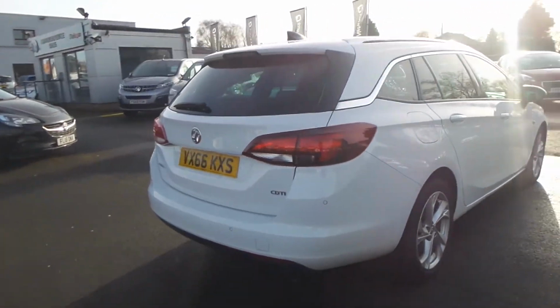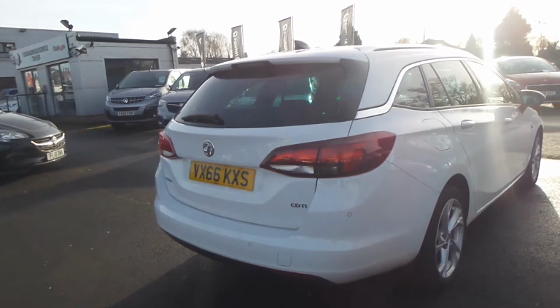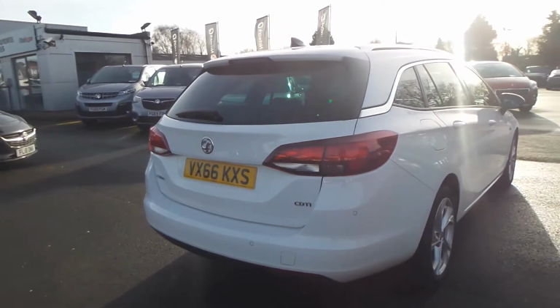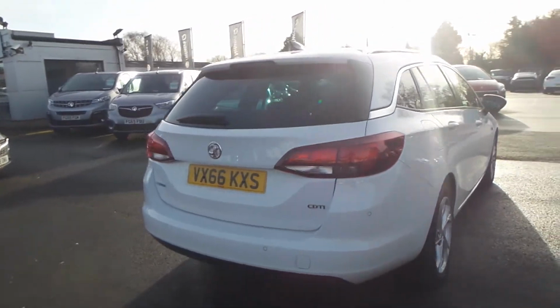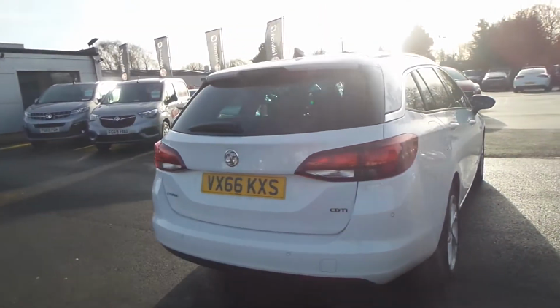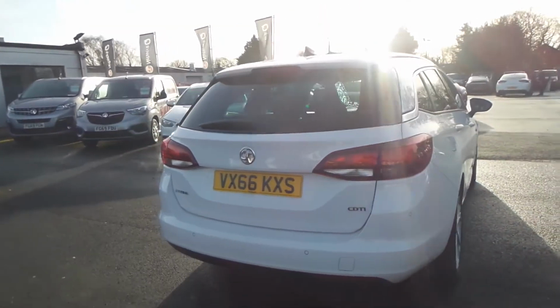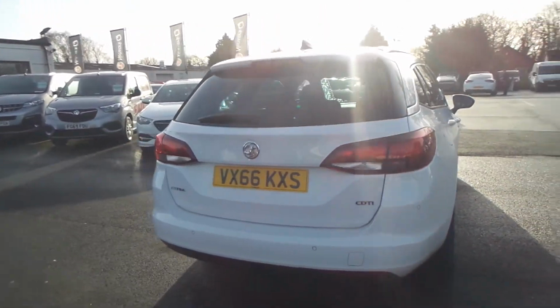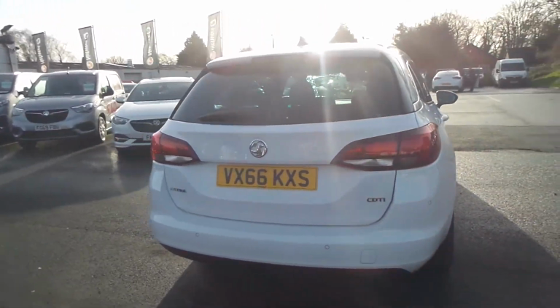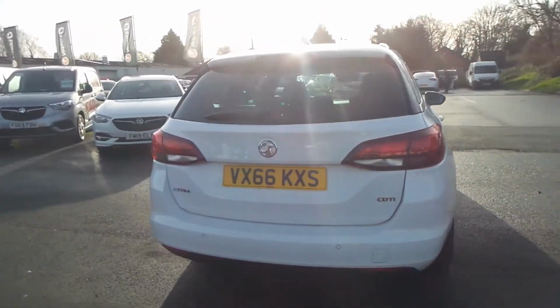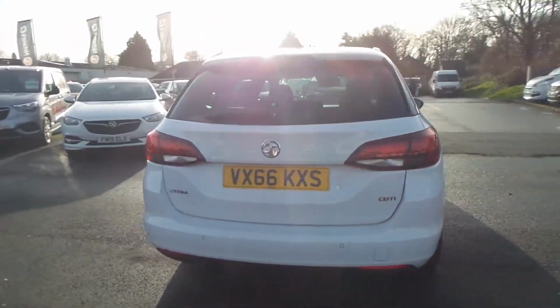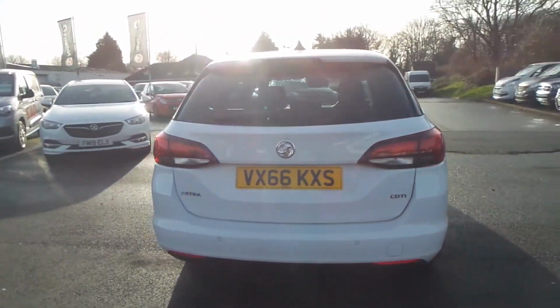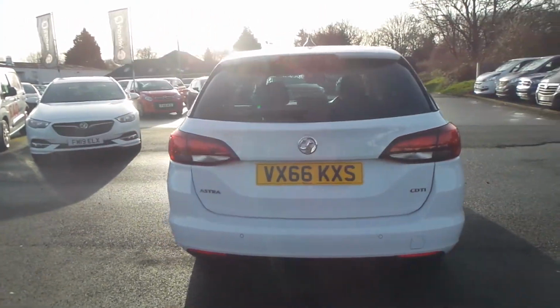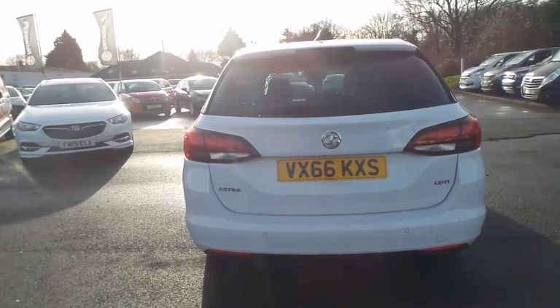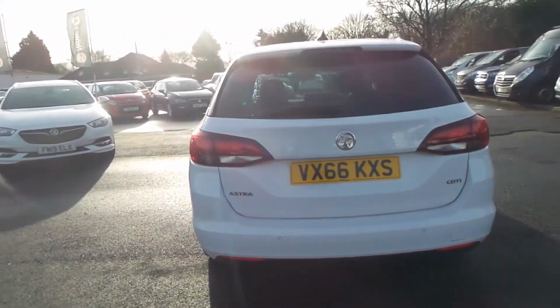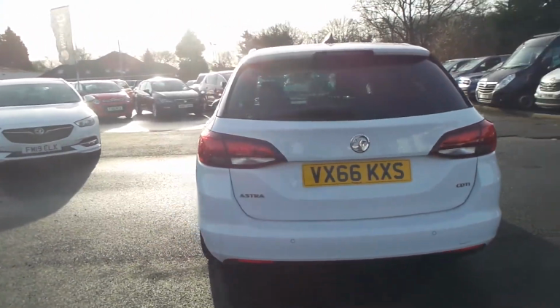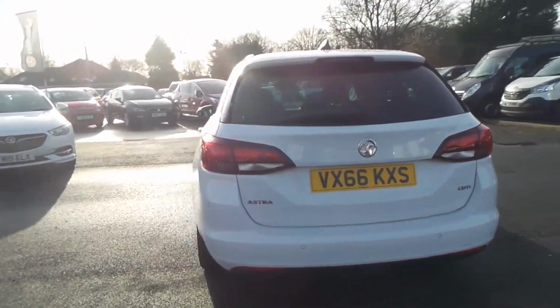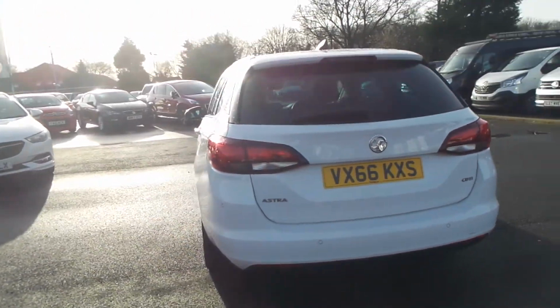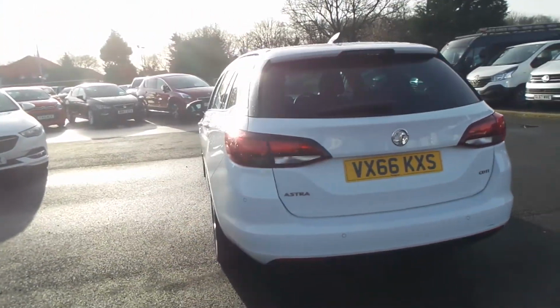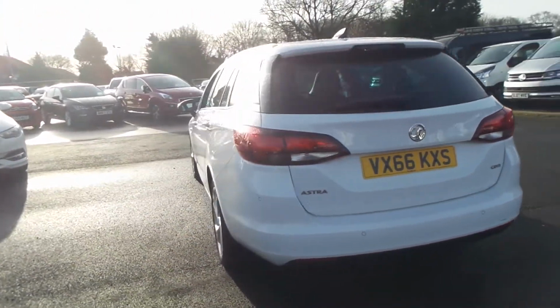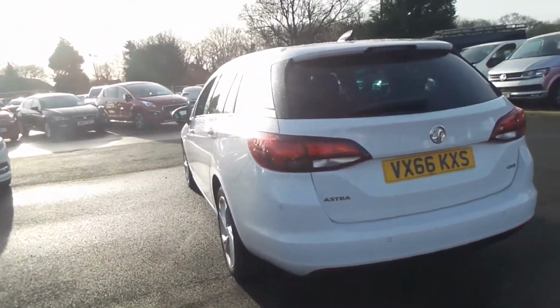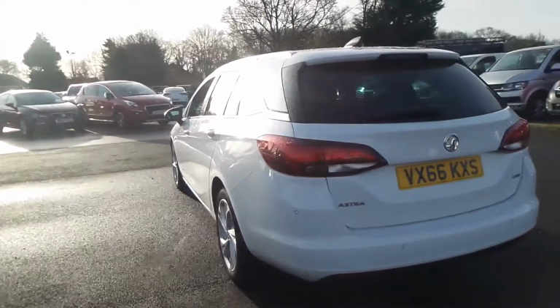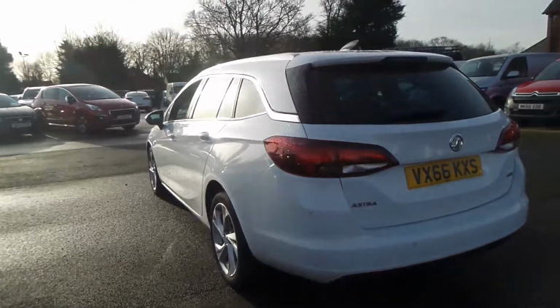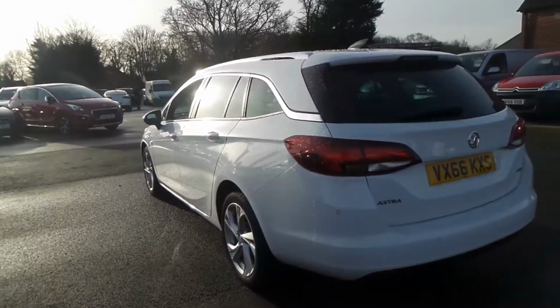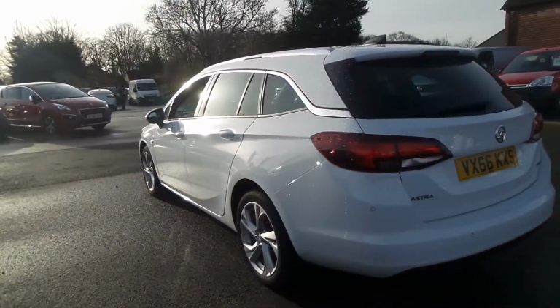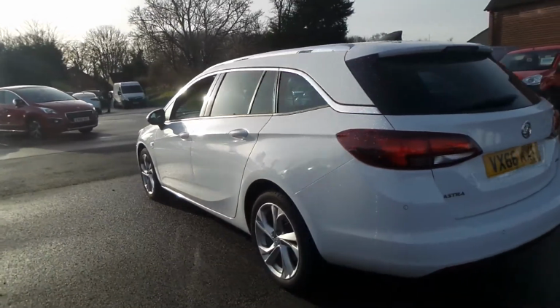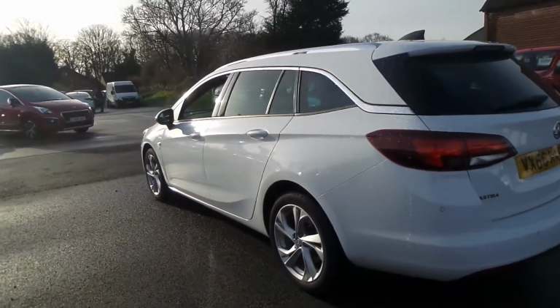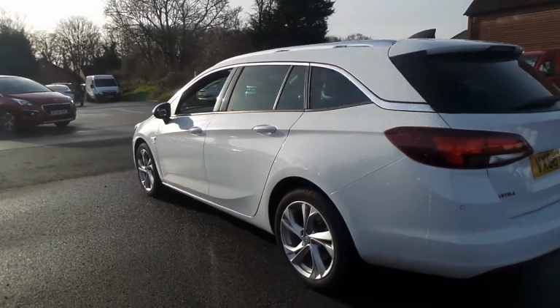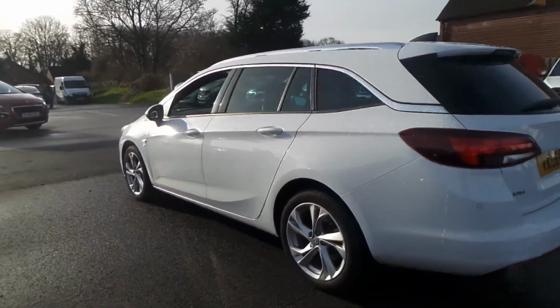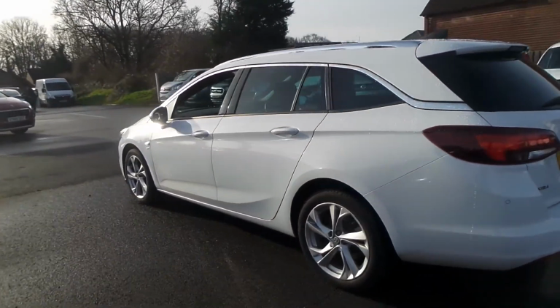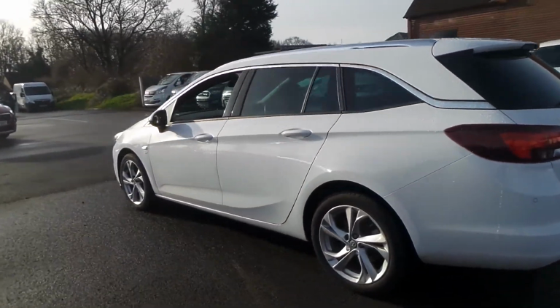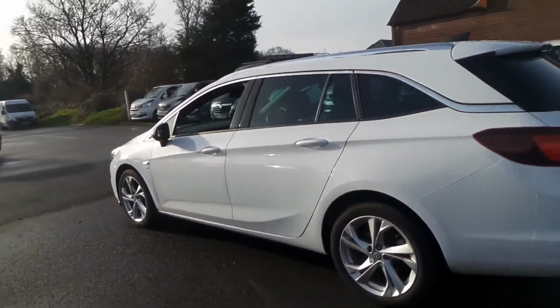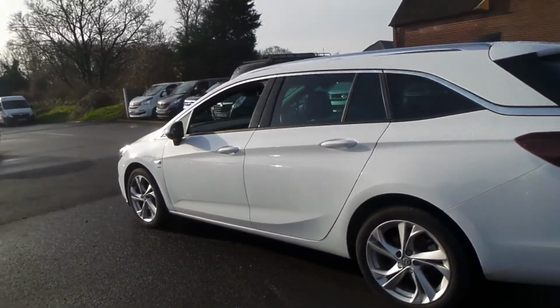It also has privacy glass and roof rails, rain-sensitive windscreen wipers, auto-on headlights and LED daytime running lights.